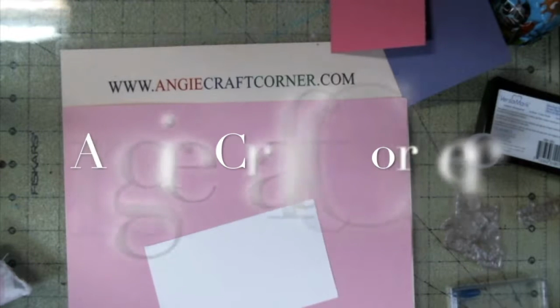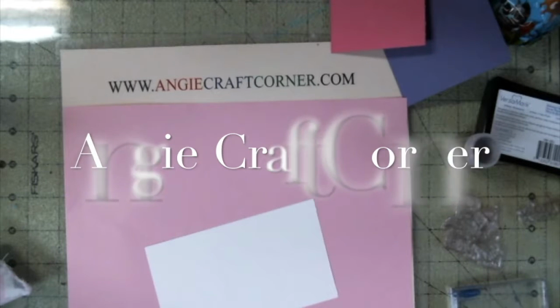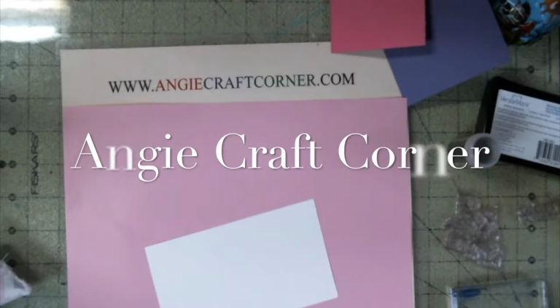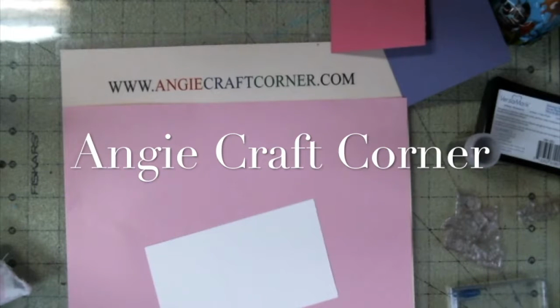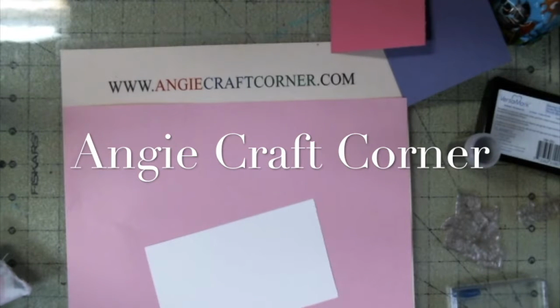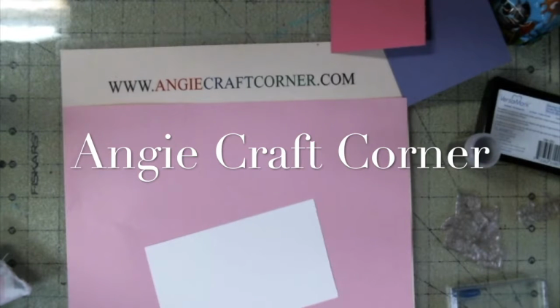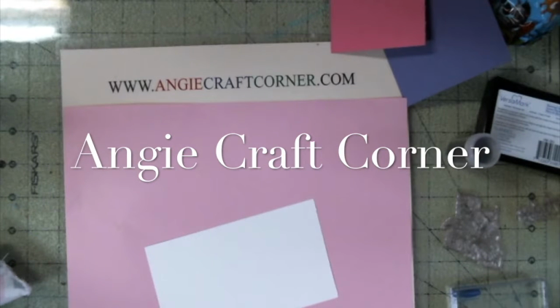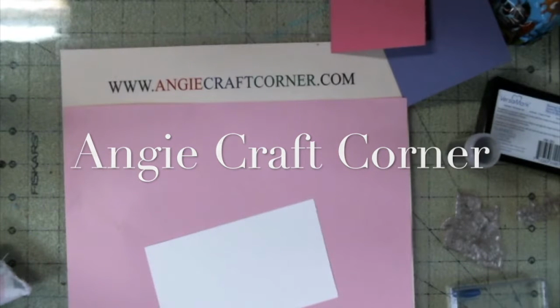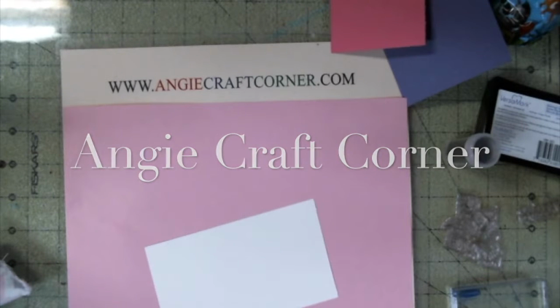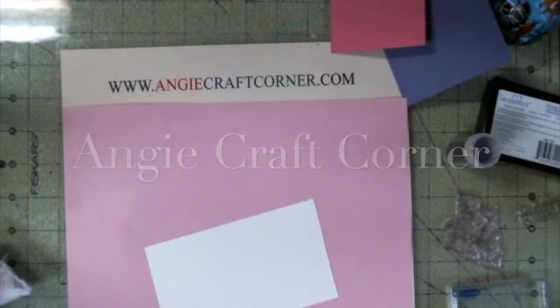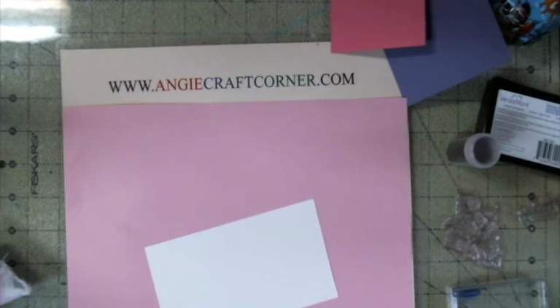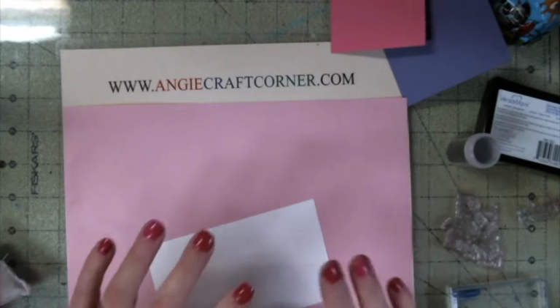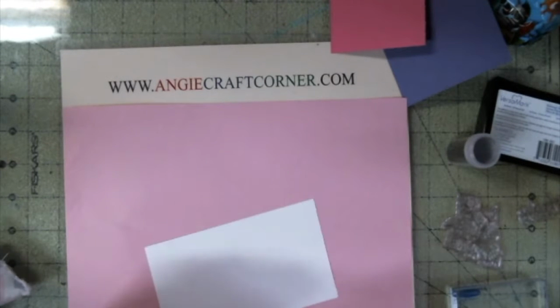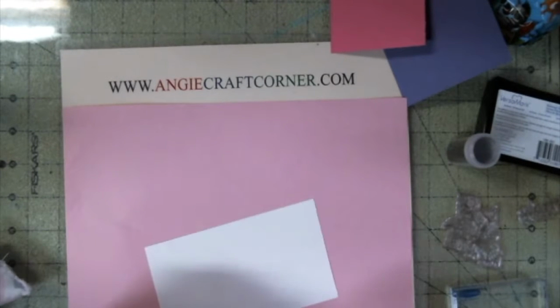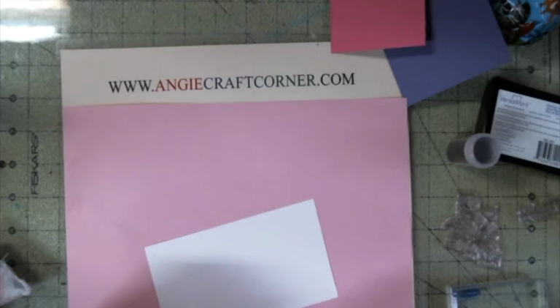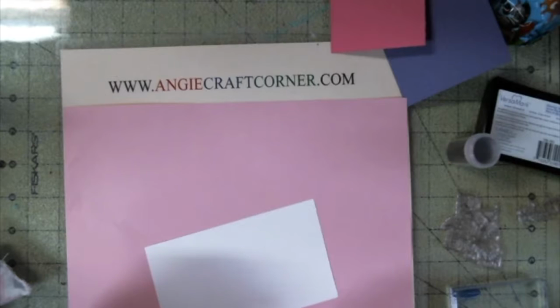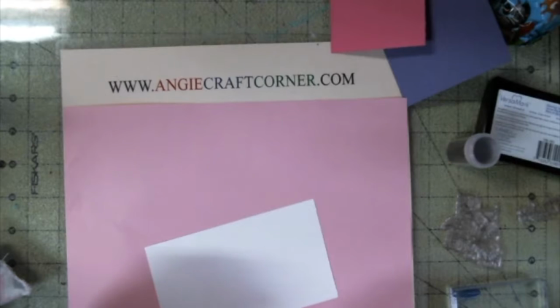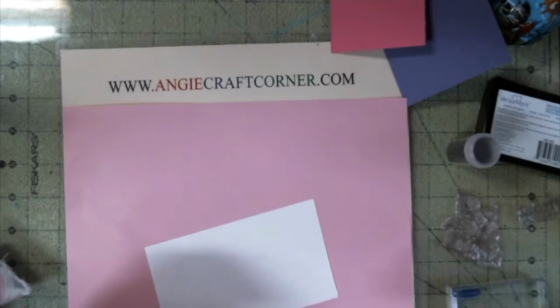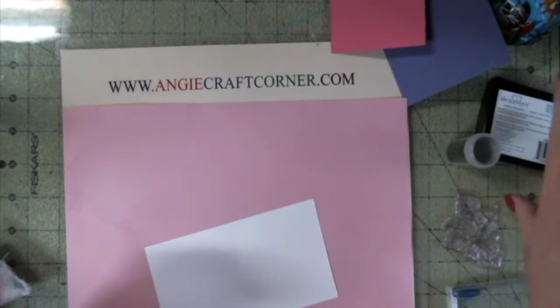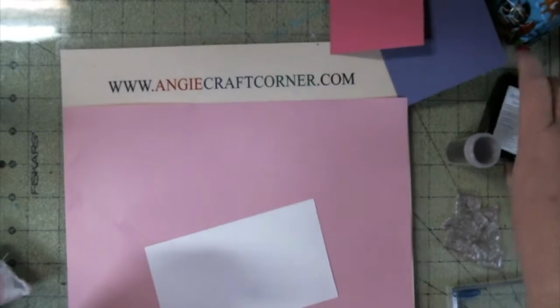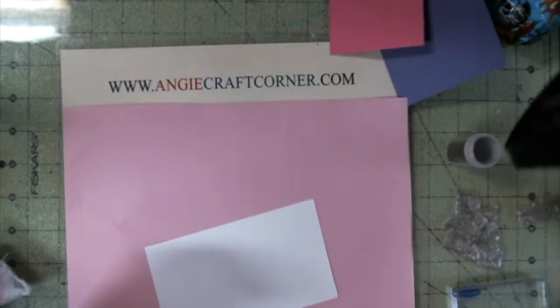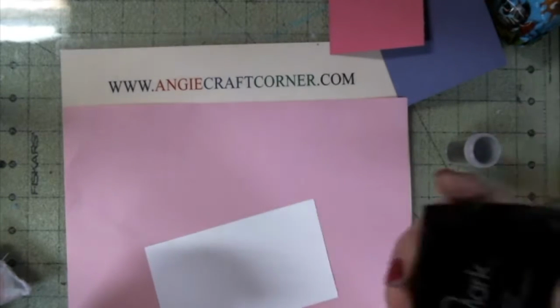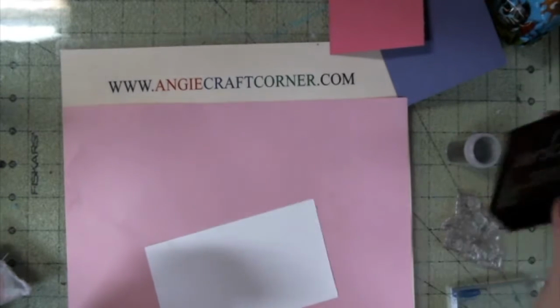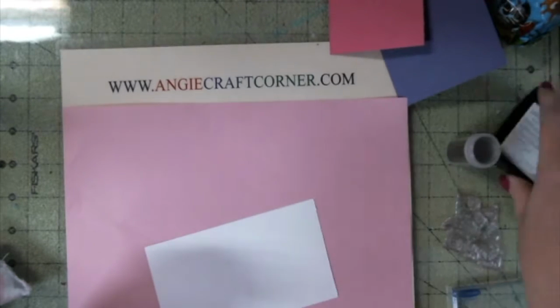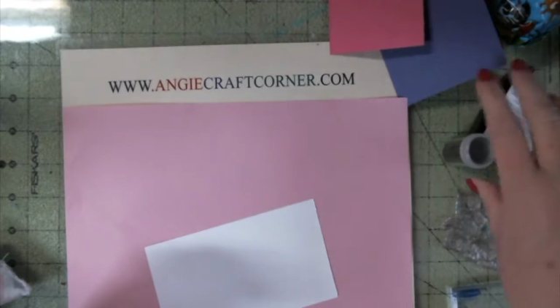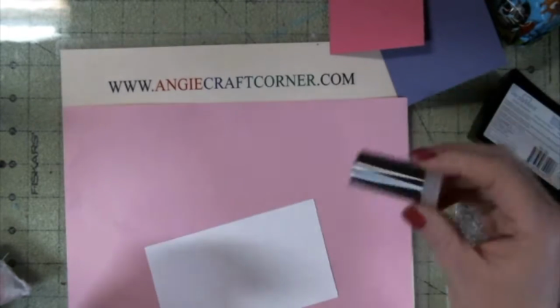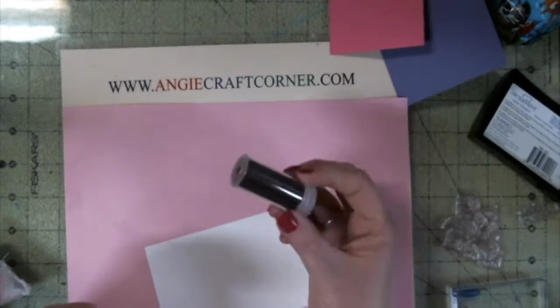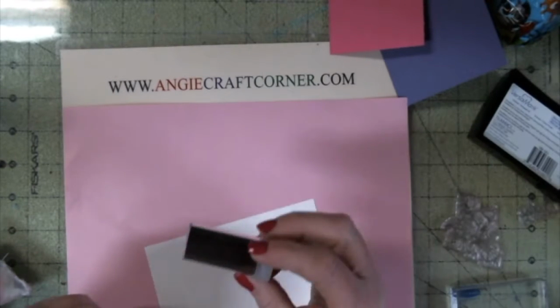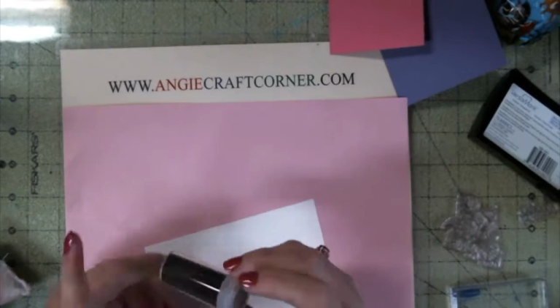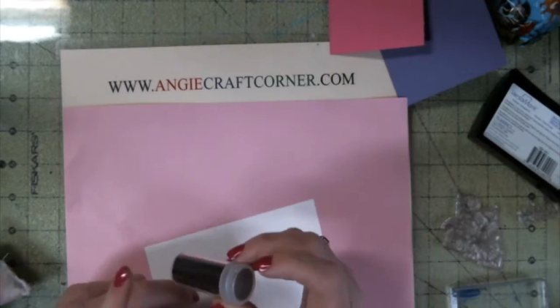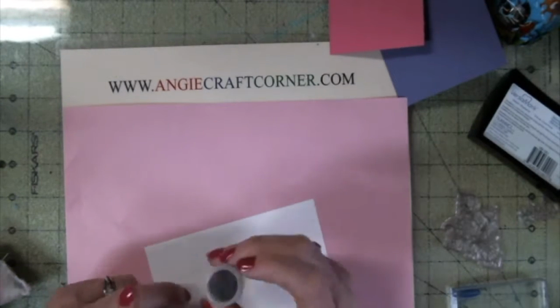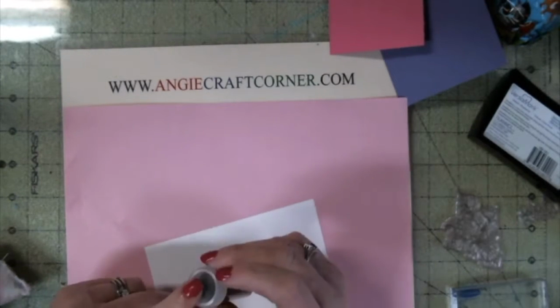Hello, welcome to Angie's Craft Corner. I'm Angie. Today we are going to do an embossed card with Versamark ink and embossing powder.